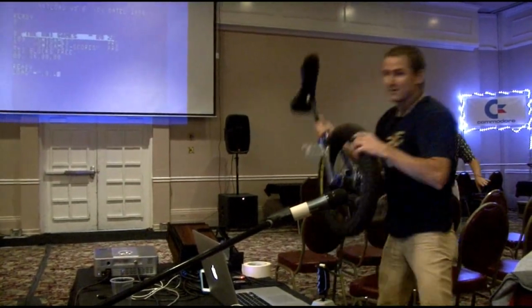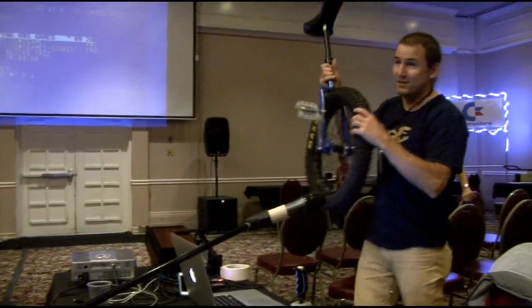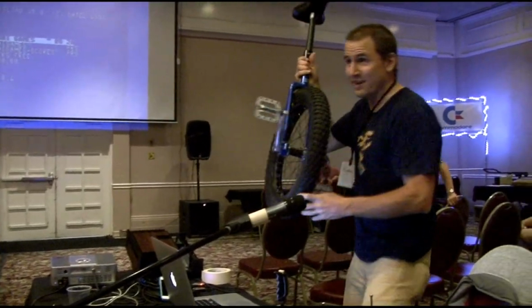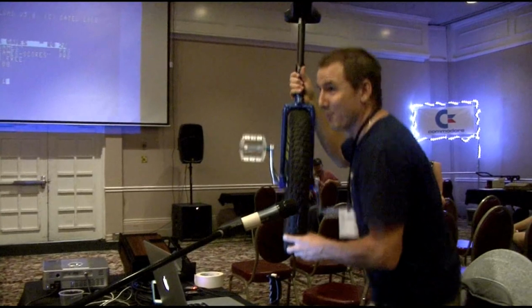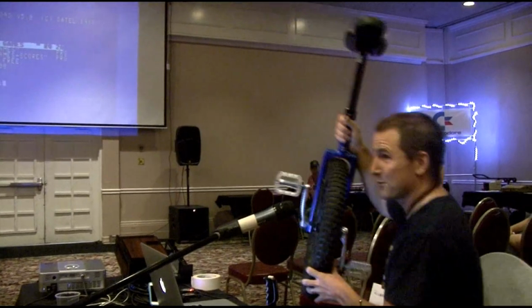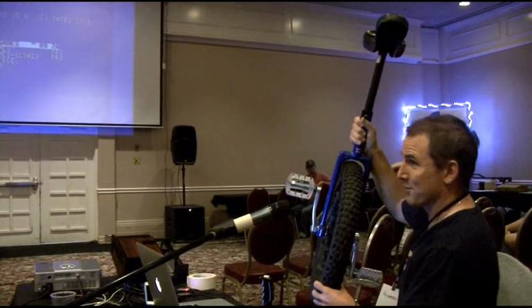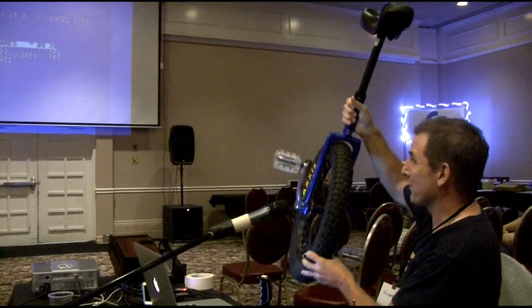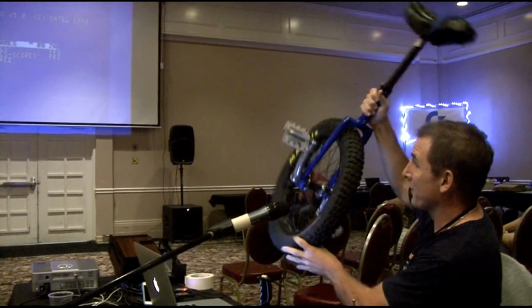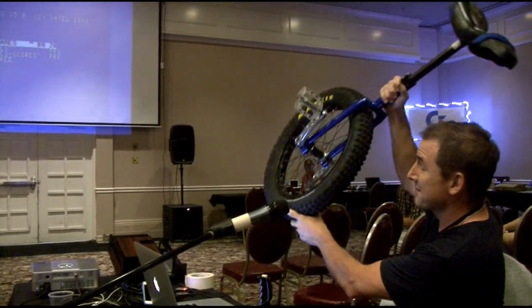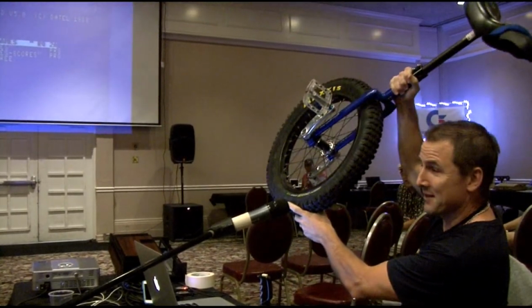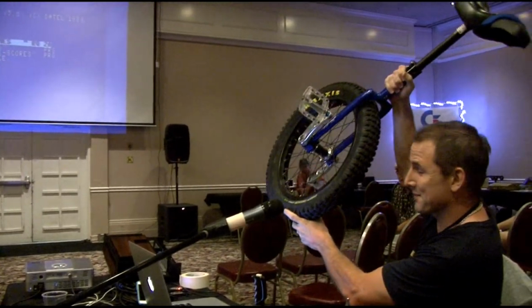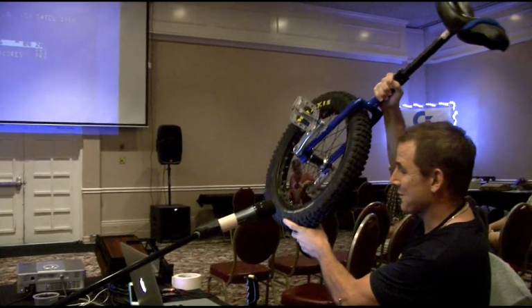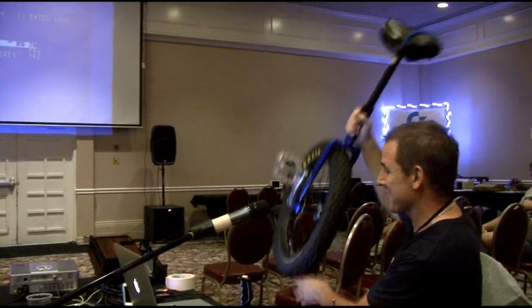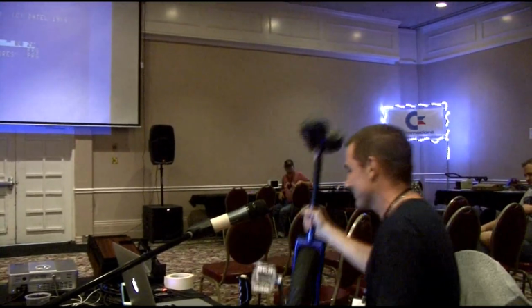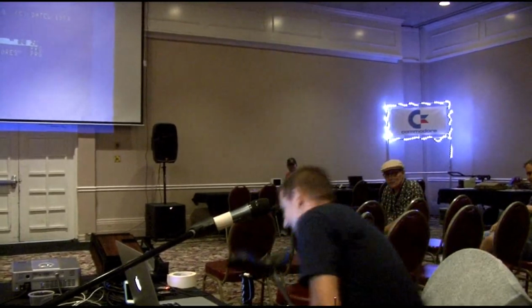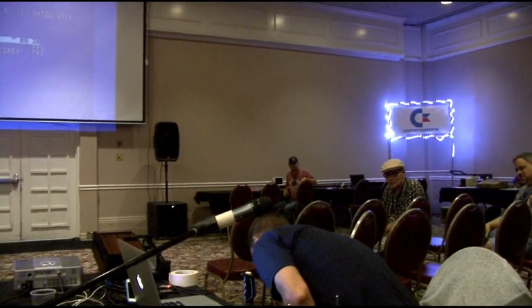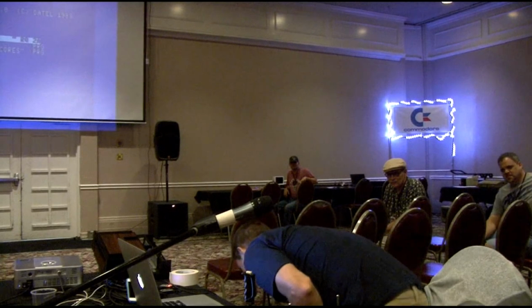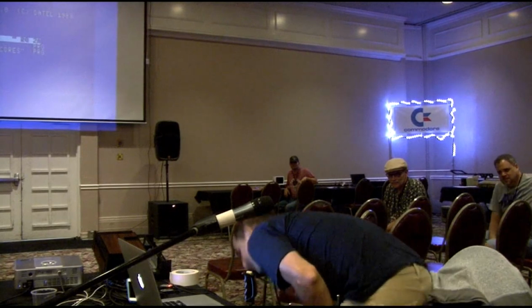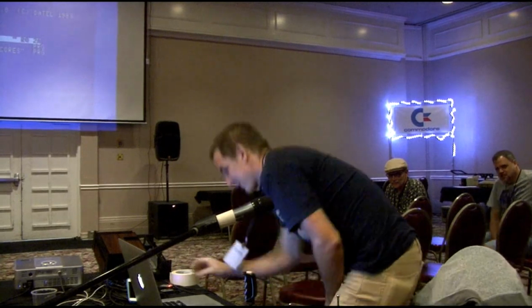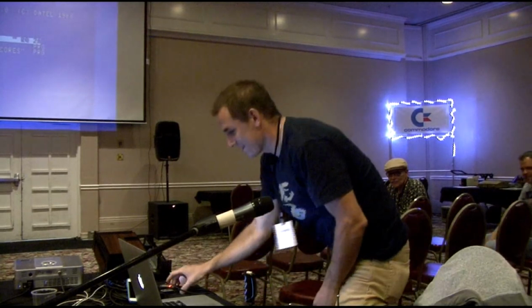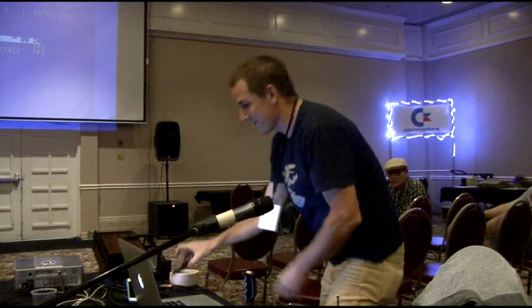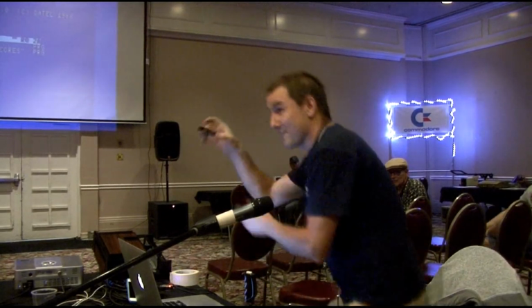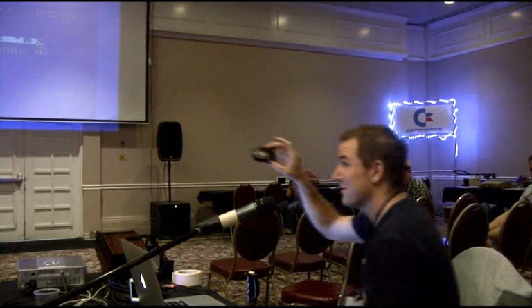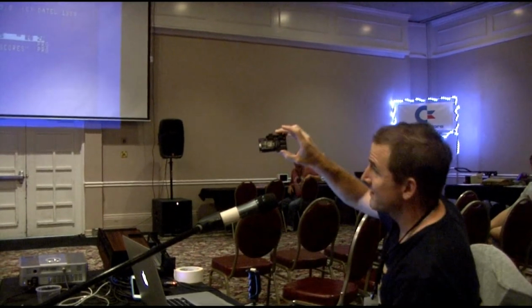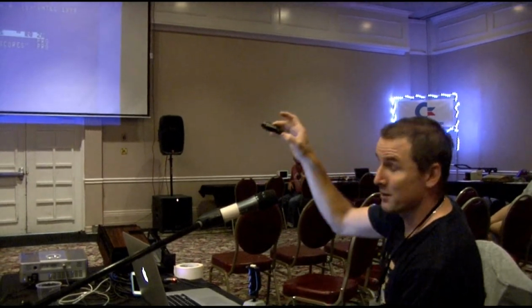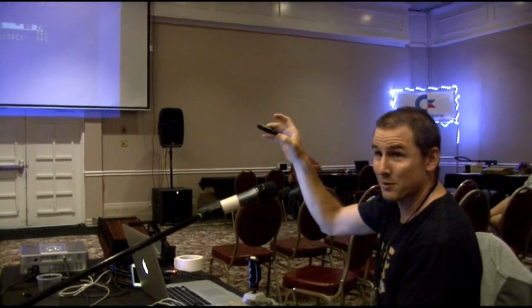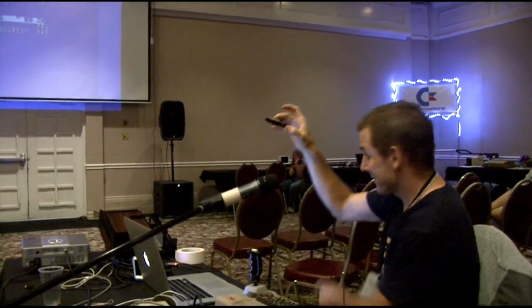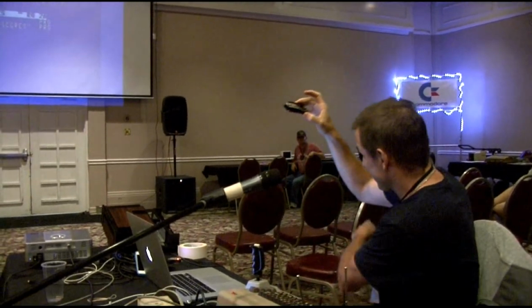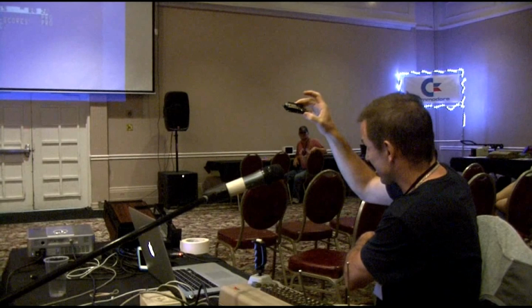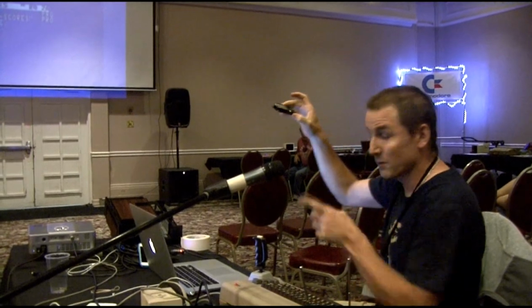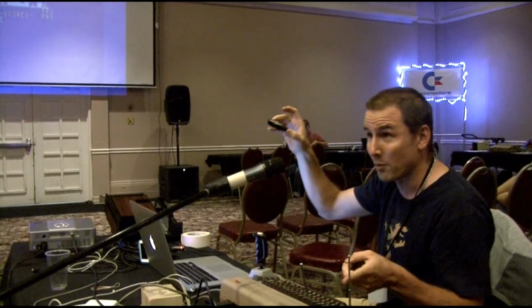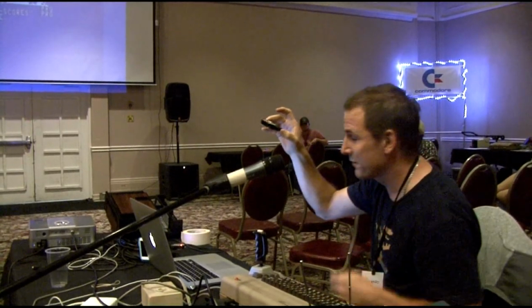This is a unicycle, for those of you who don't know what it is. And this is the device that I use to connect the unicycle with the Commodore 64.